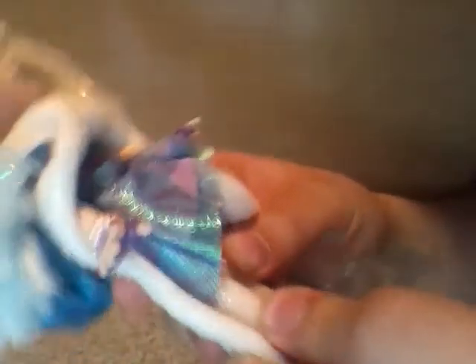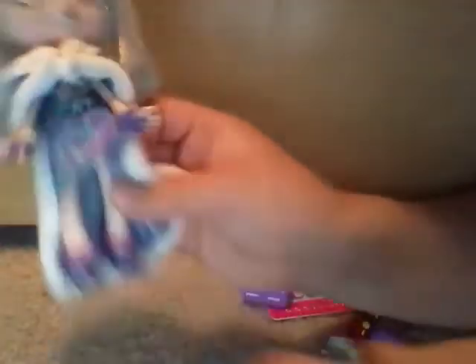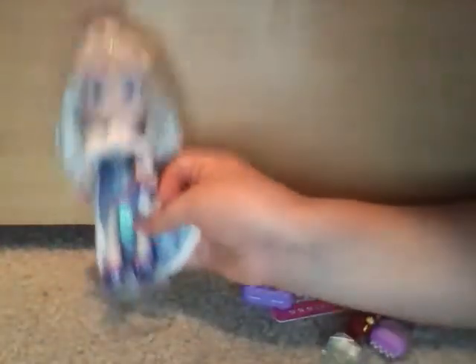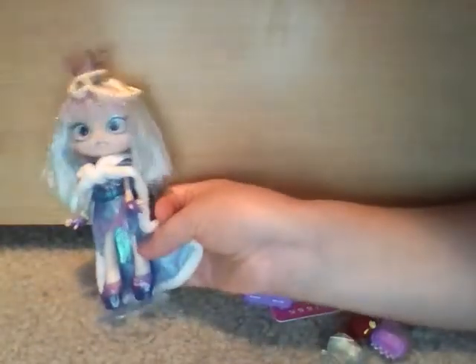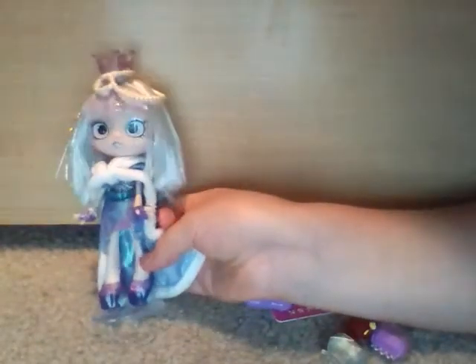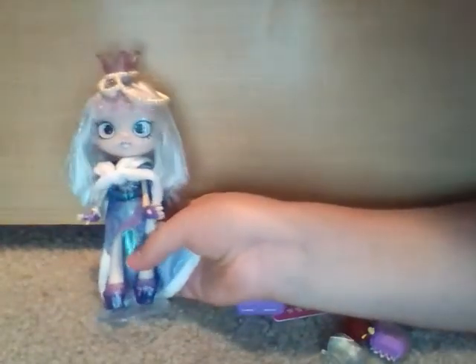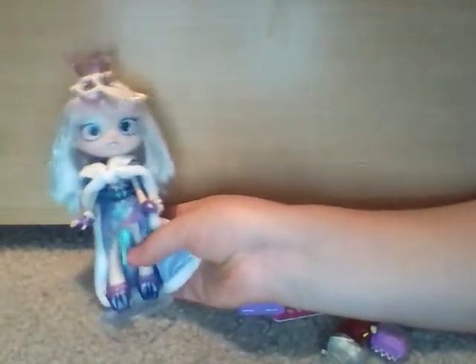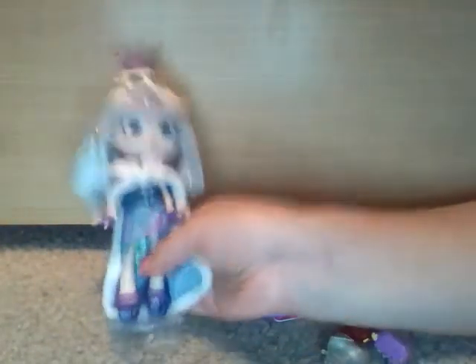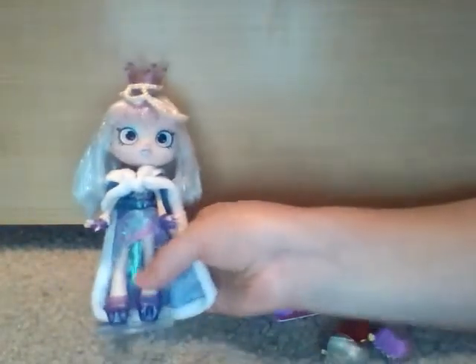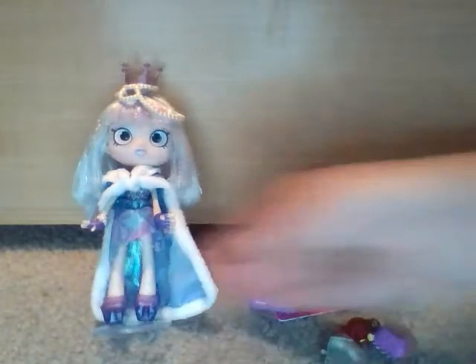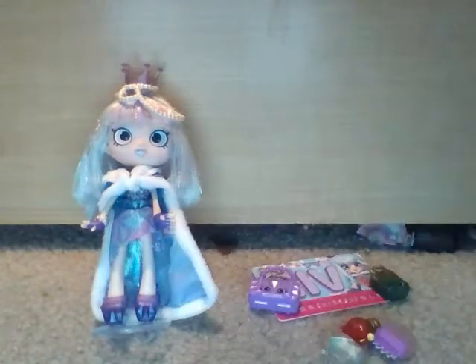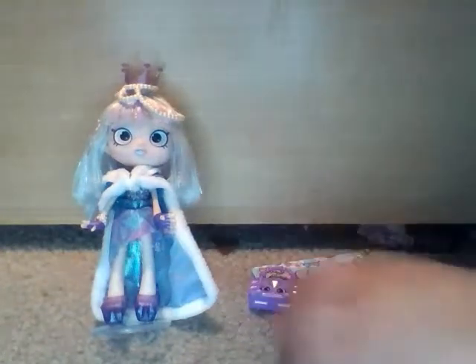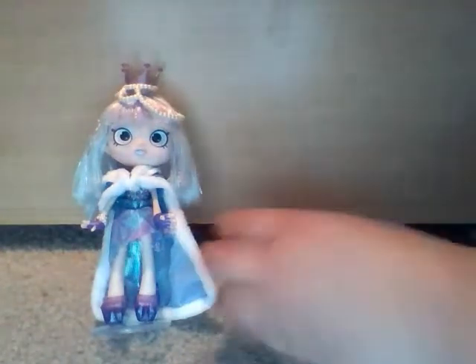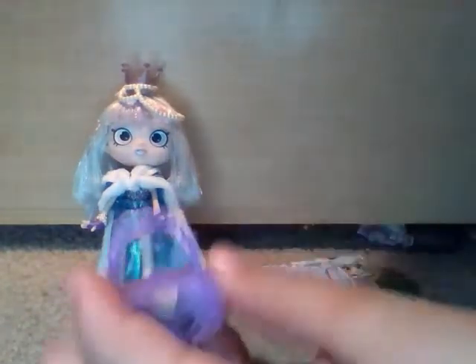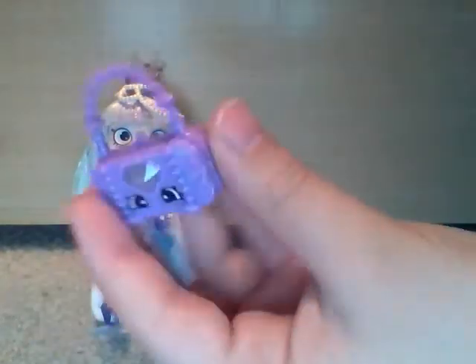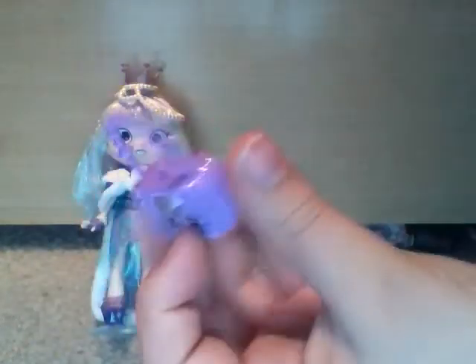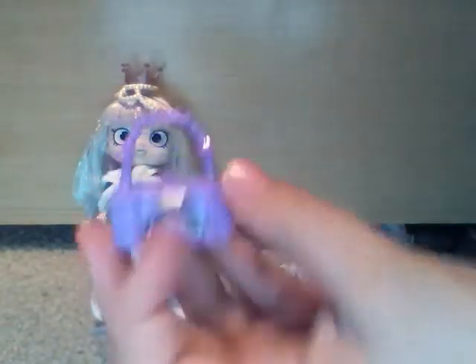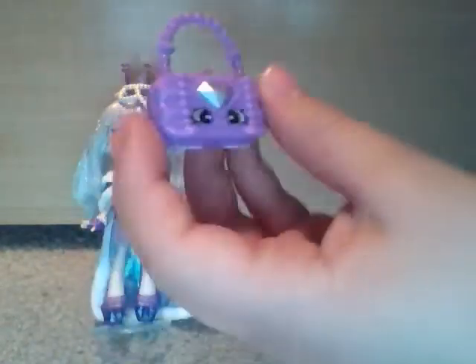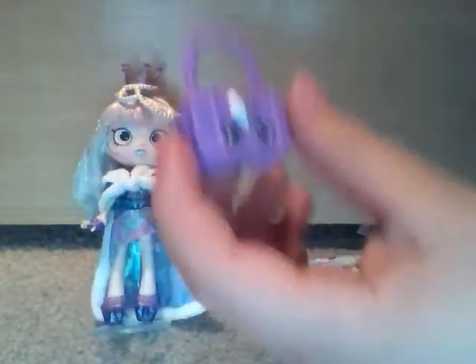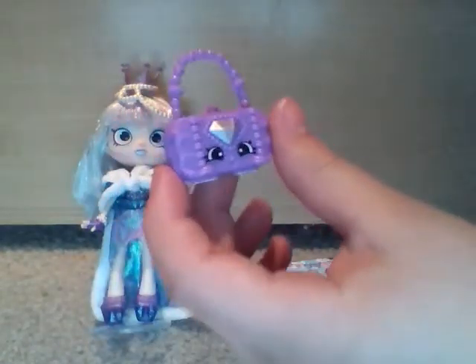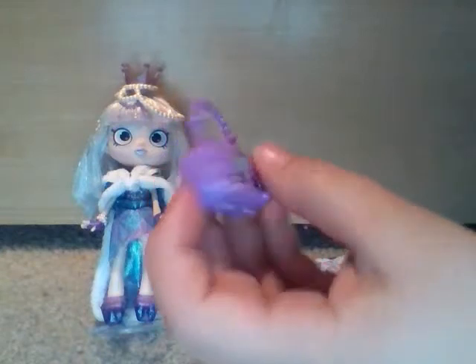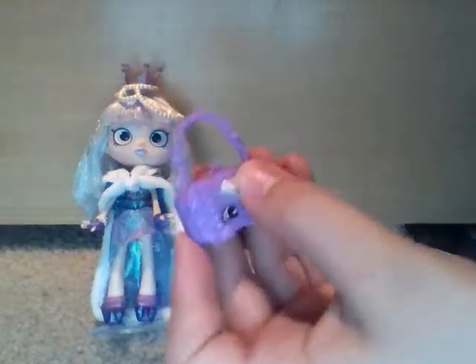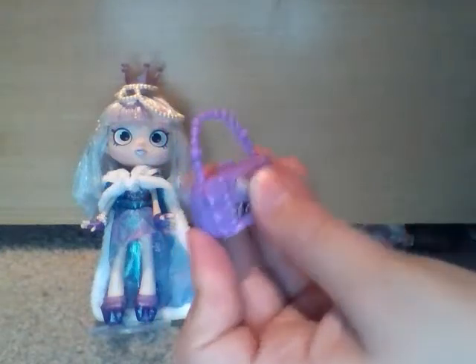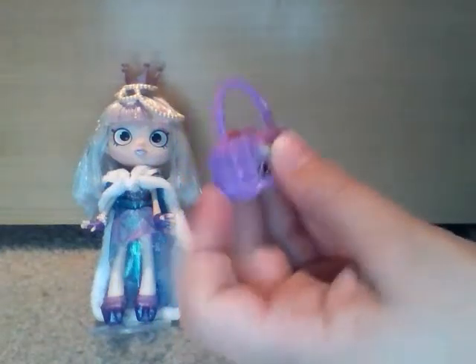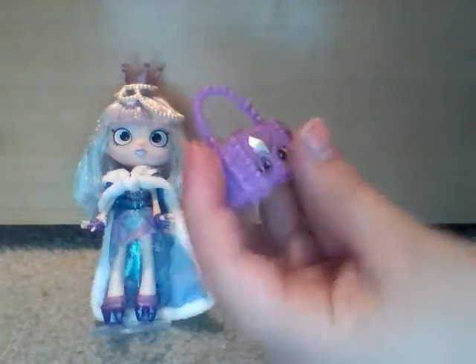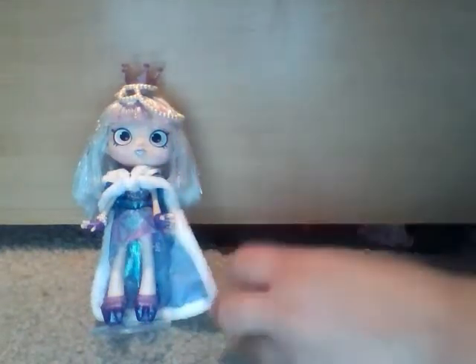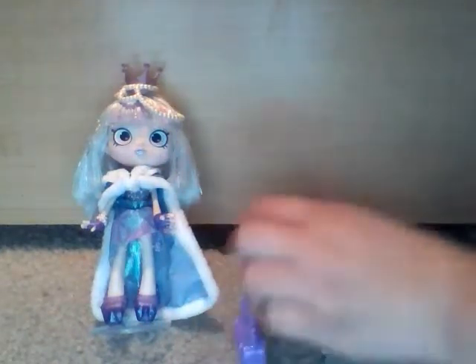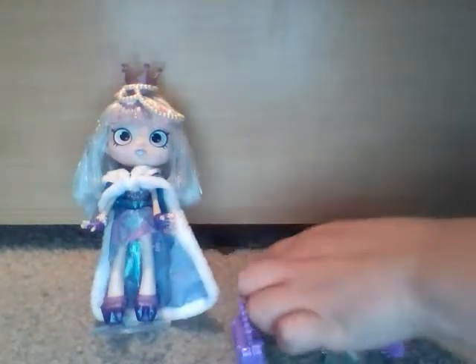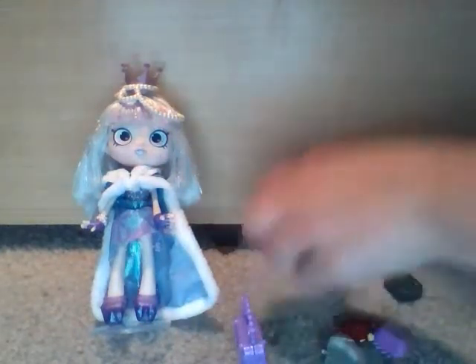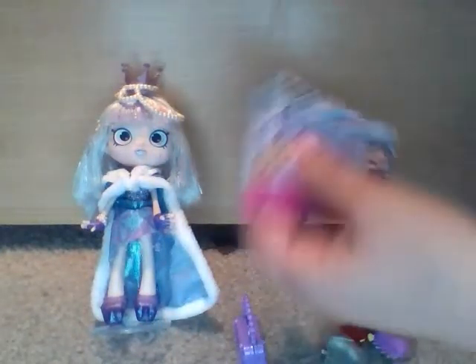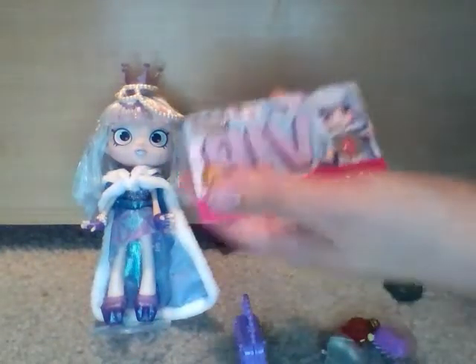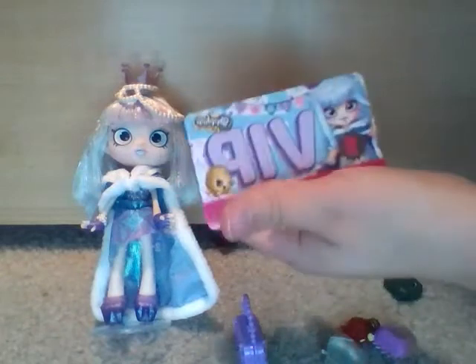I'm going to review what came with this beautiful doll. She came with this beautiful little purse — it's dark purple with a diamond on it. And she has, of course, her VIP card.